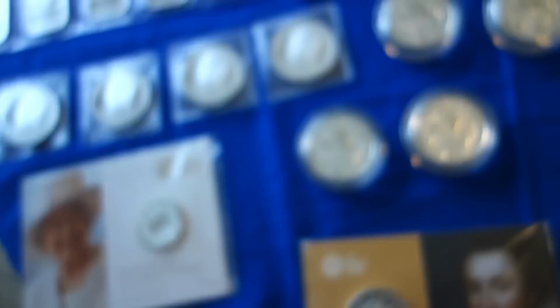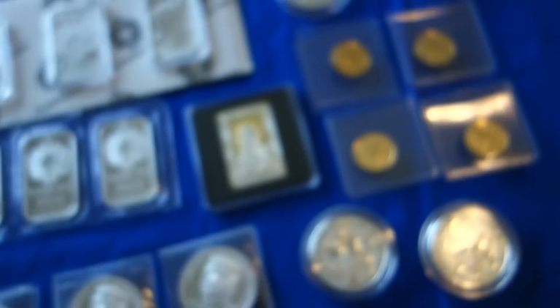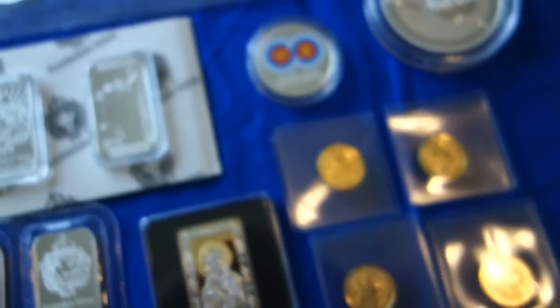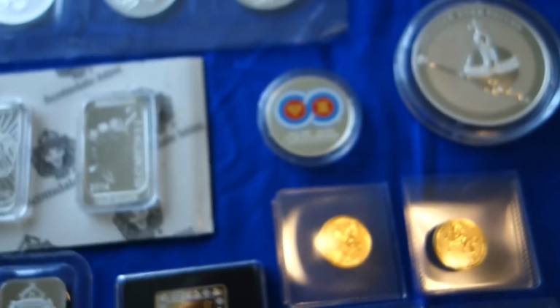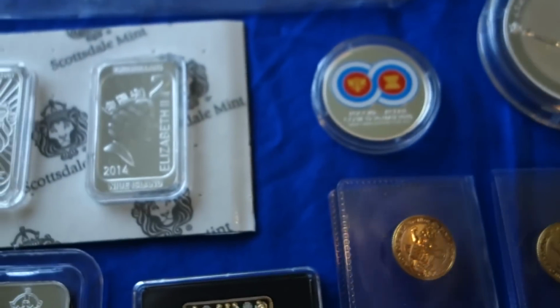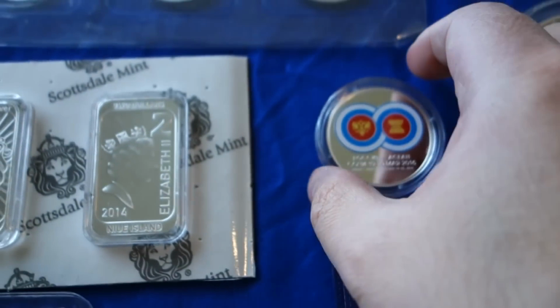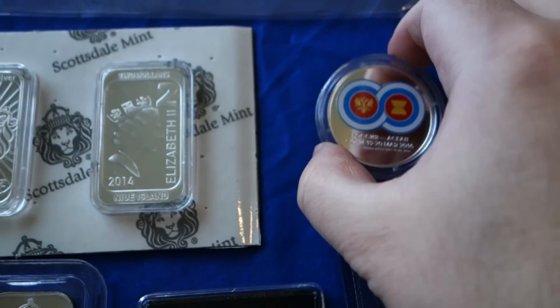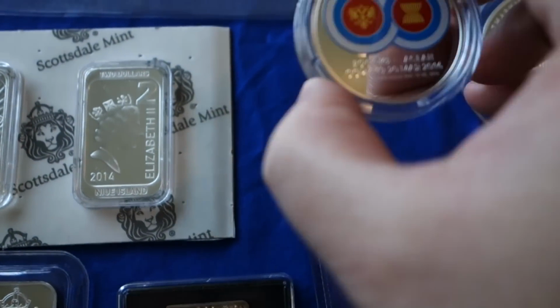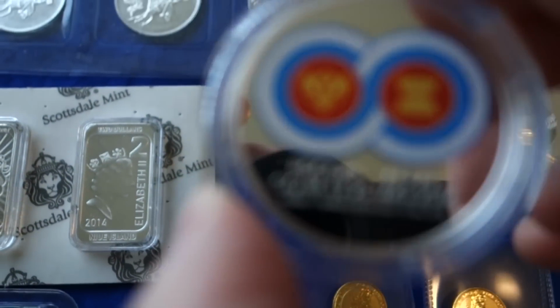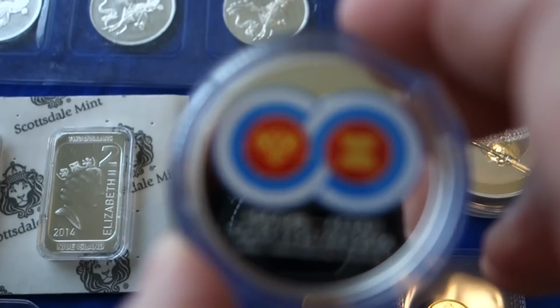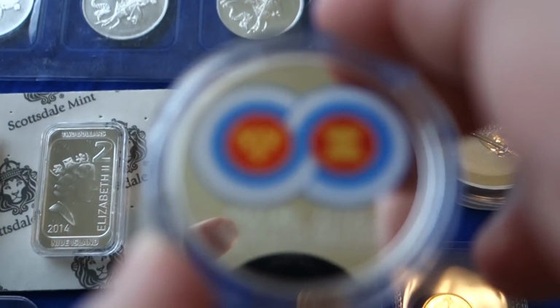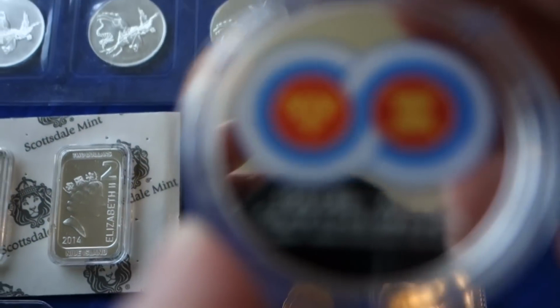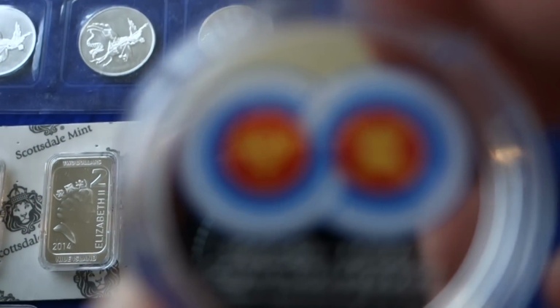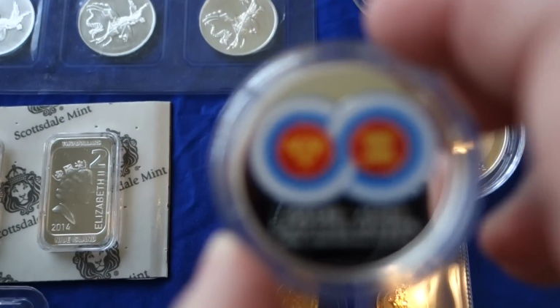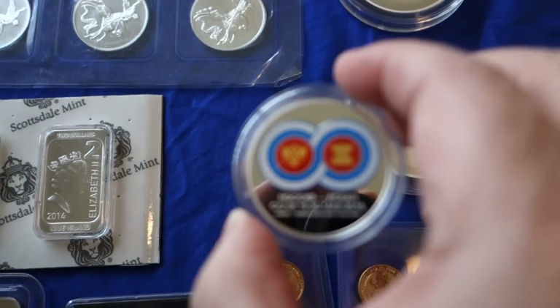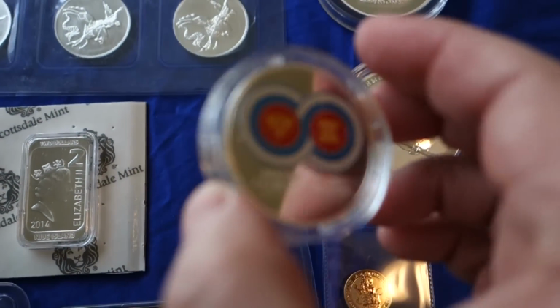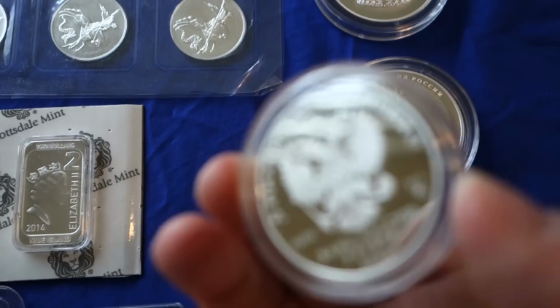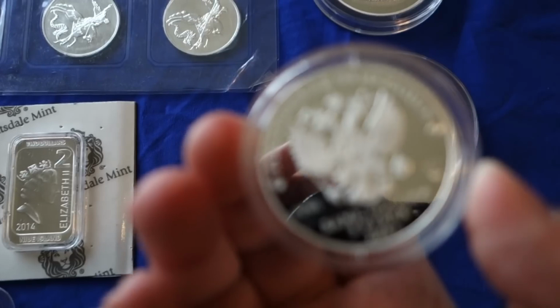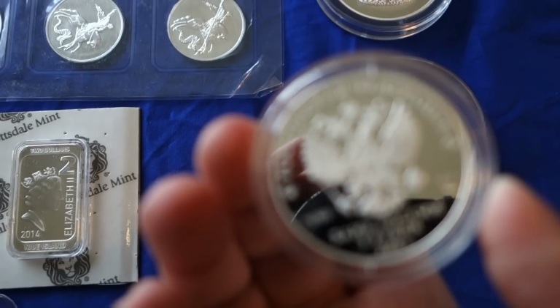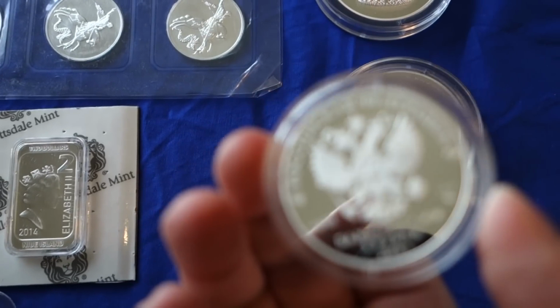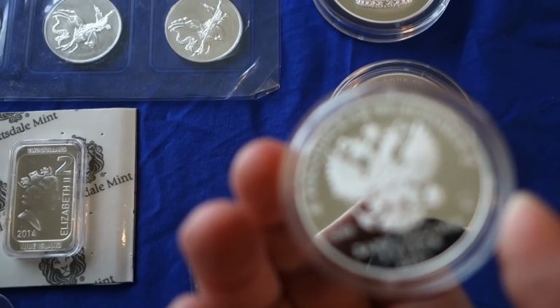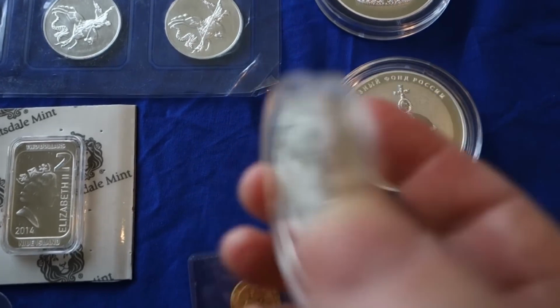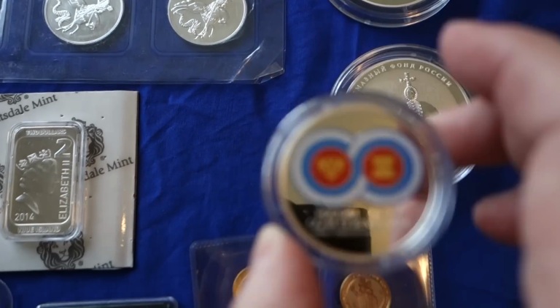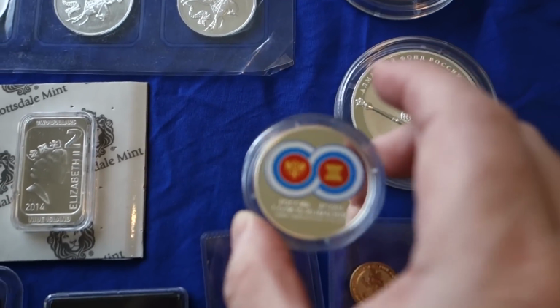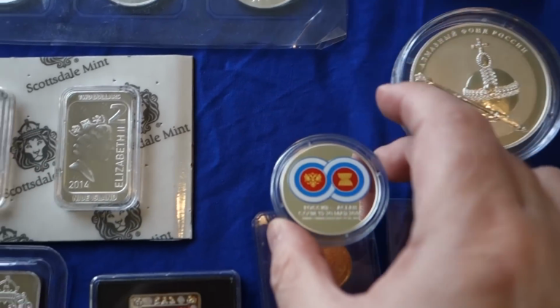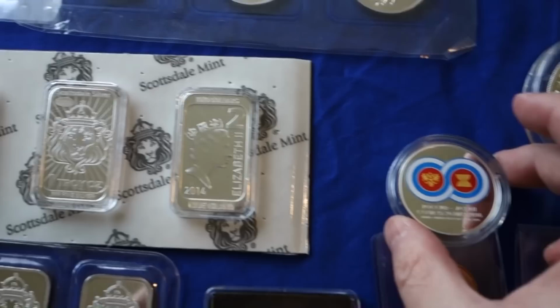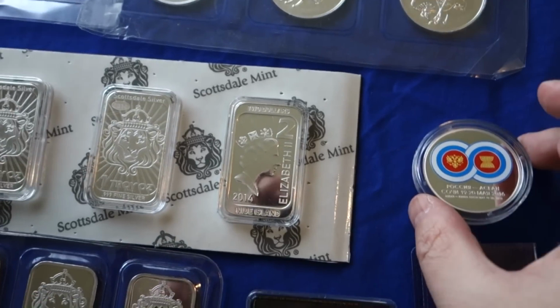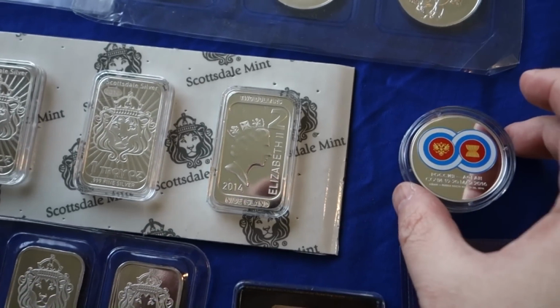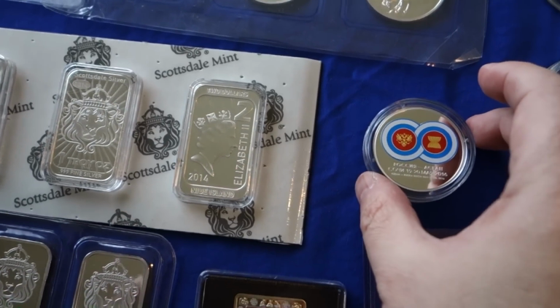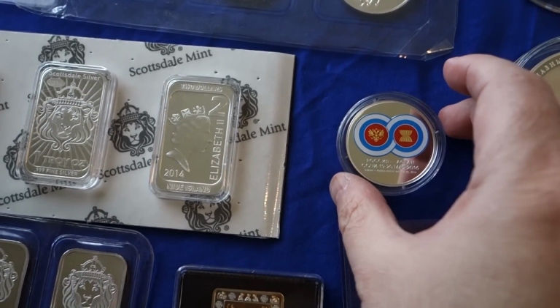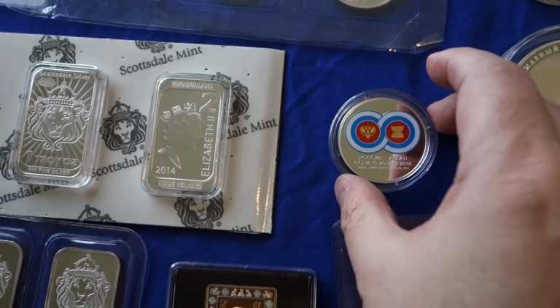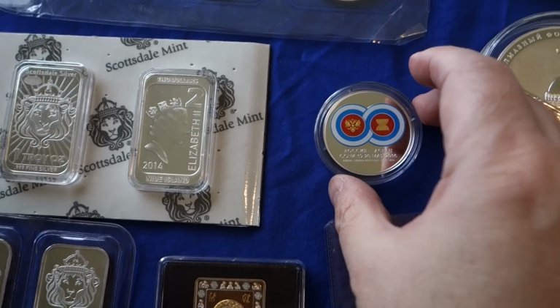And then the ASEAN coin, which is somewhat limited edition and very rare. This will go well with my Bricks coin.